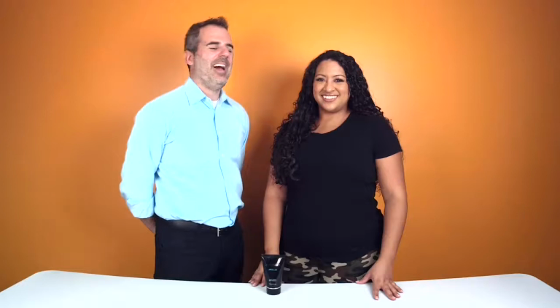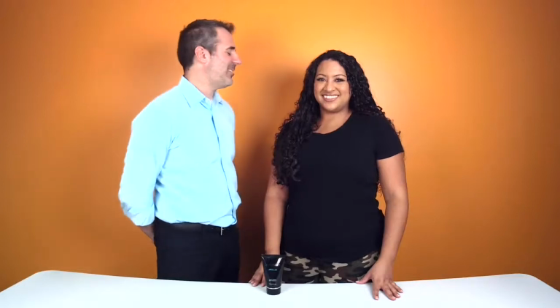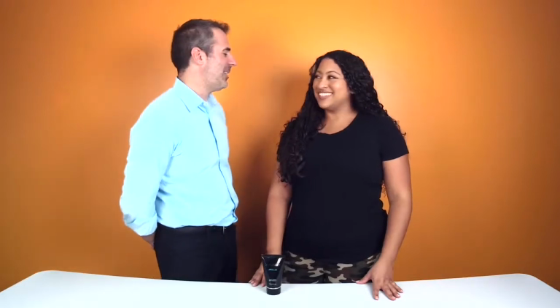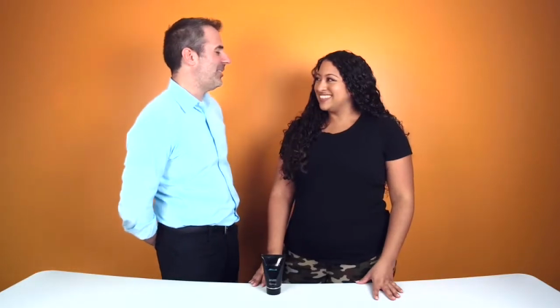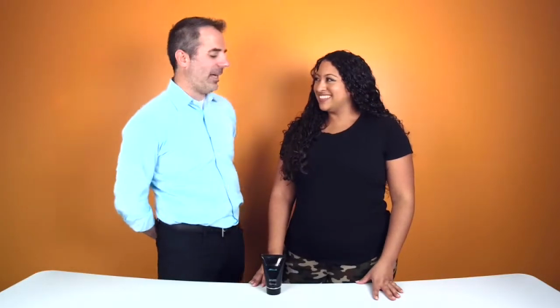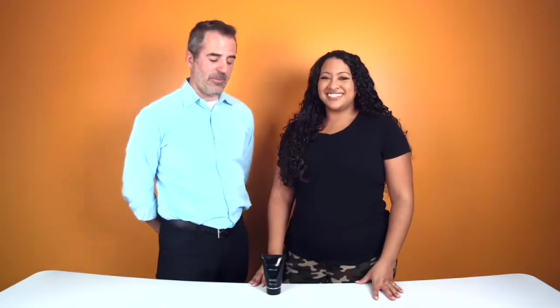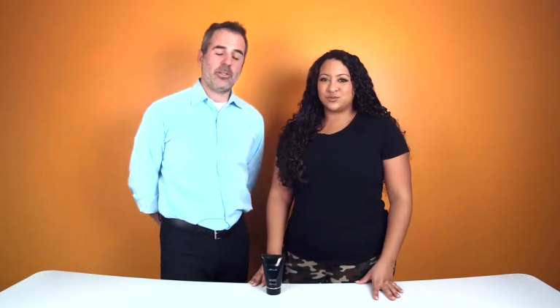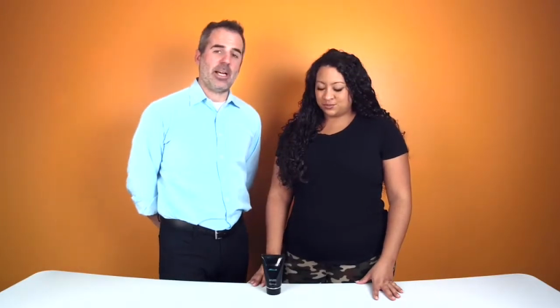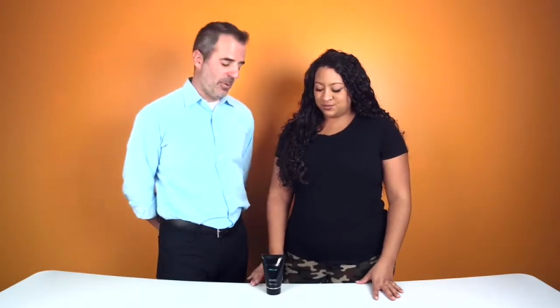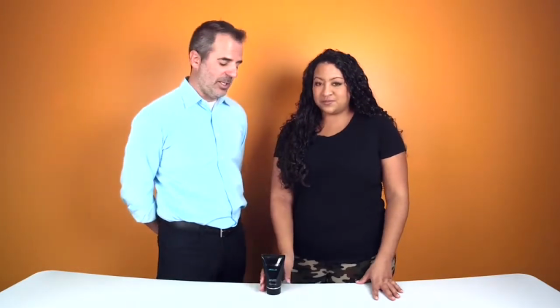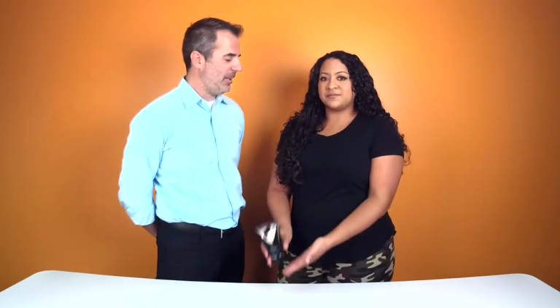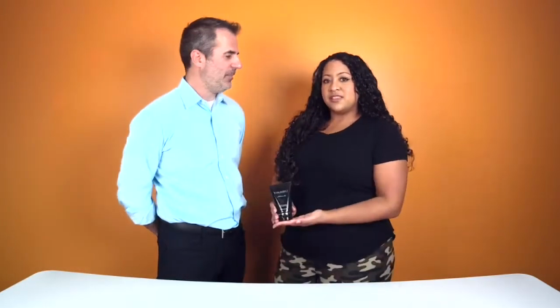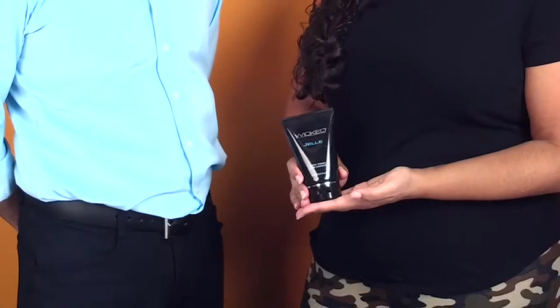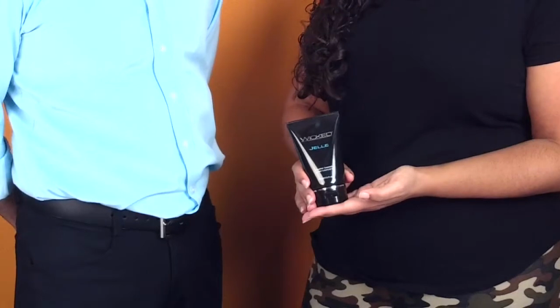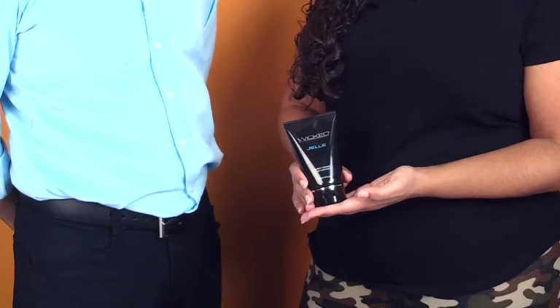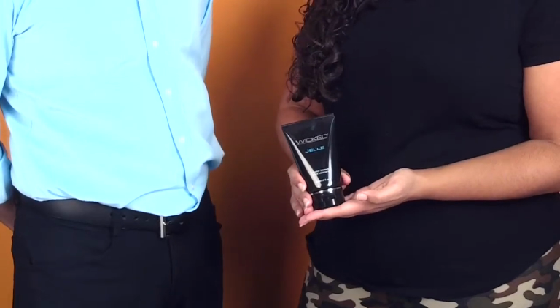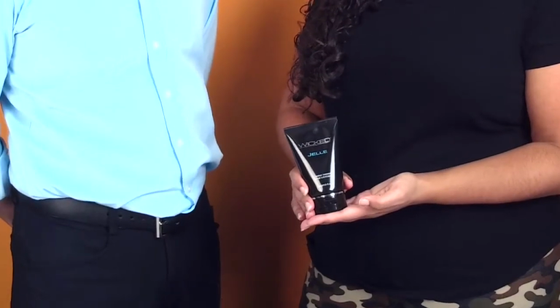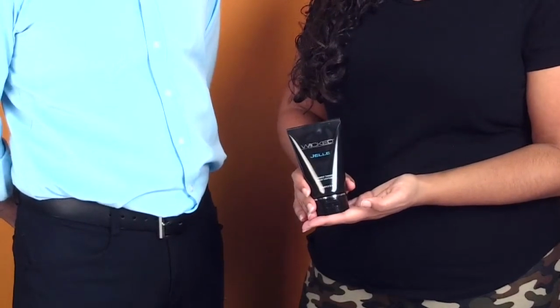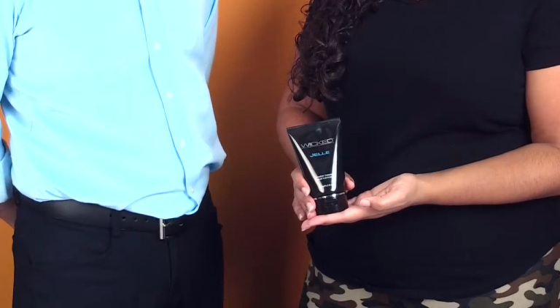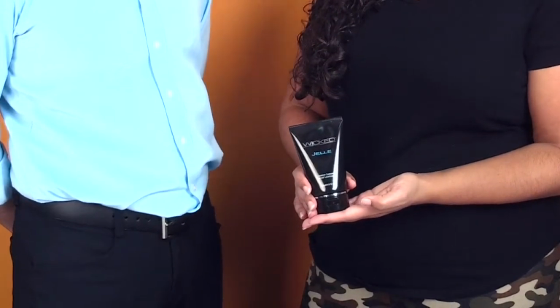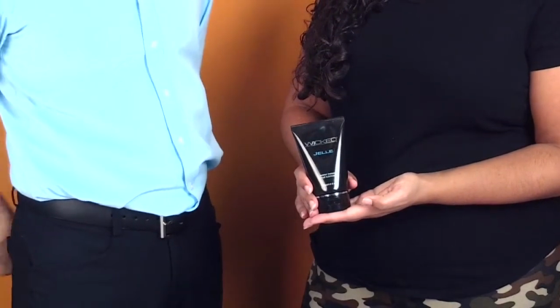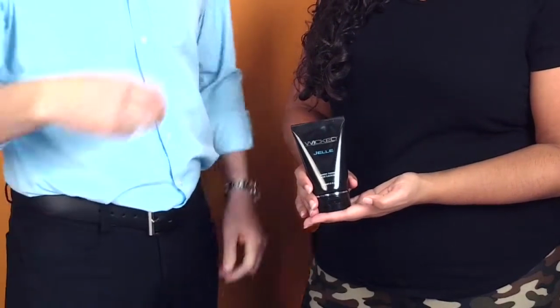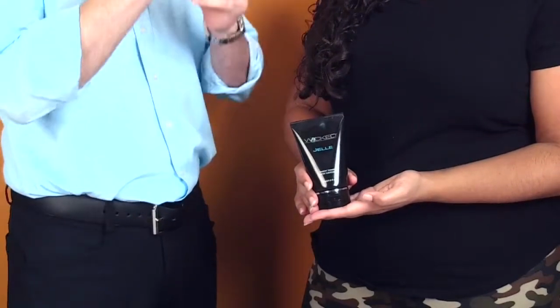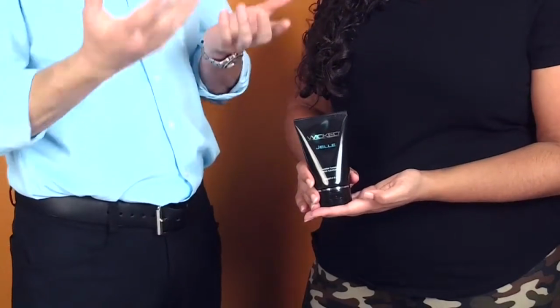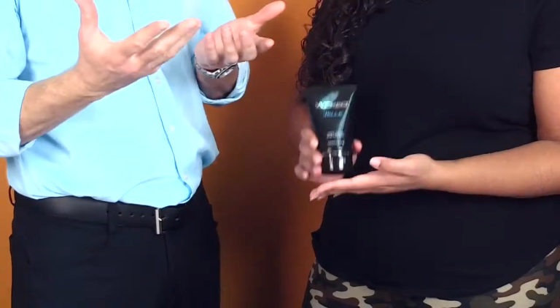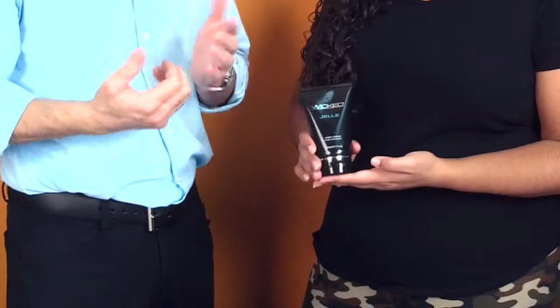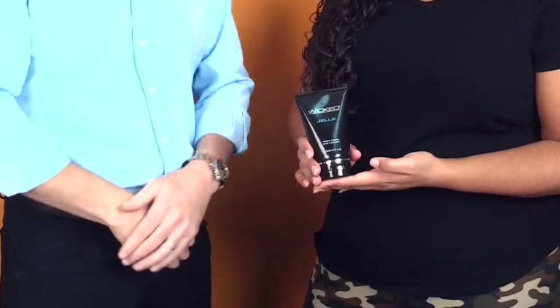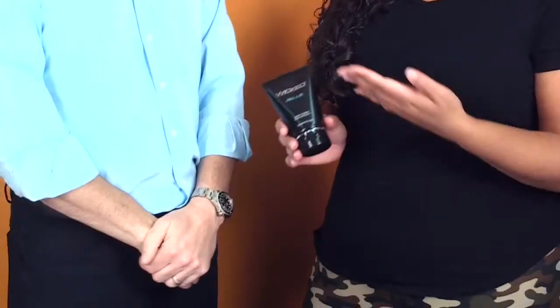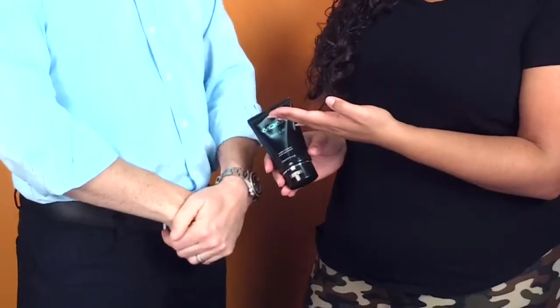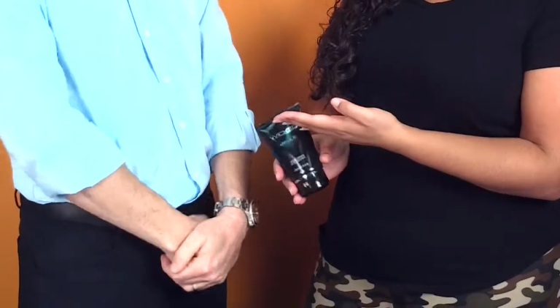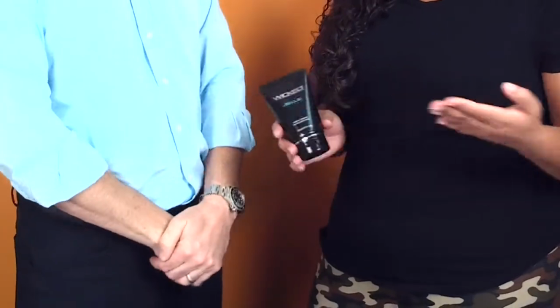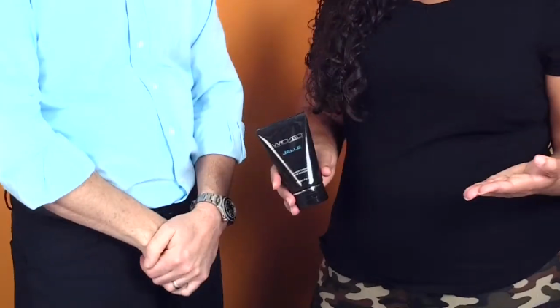Hi, it's Tom and sexologist Megan from vibrators.com and we're talking lube — the Wicked Jelly Lube. This is jelly so it's not so liquidy. It's really viscous so it stays on your toys, so it stays where you put it.